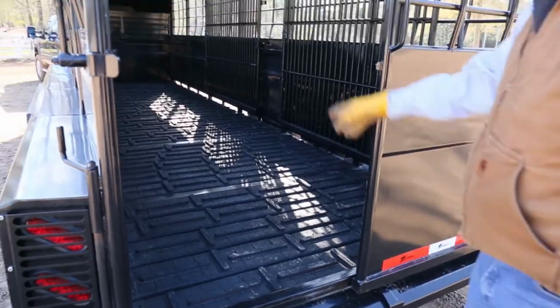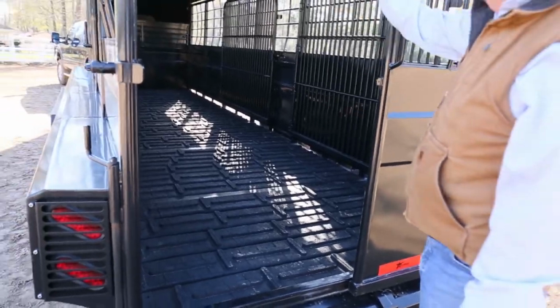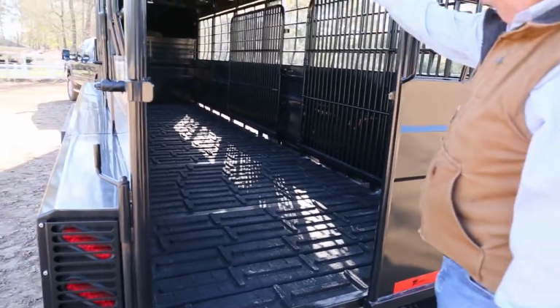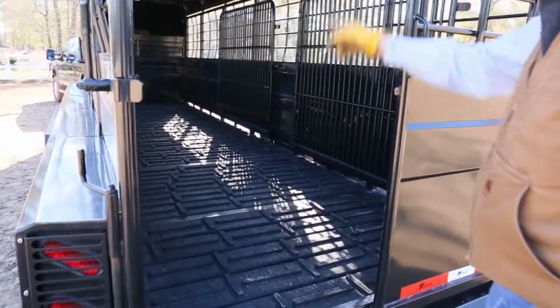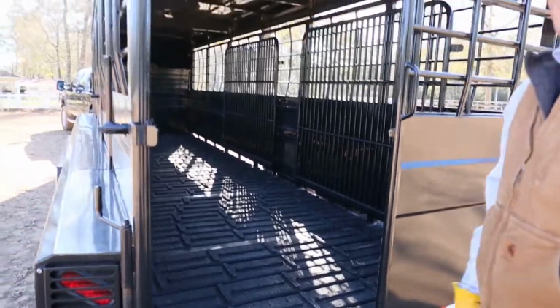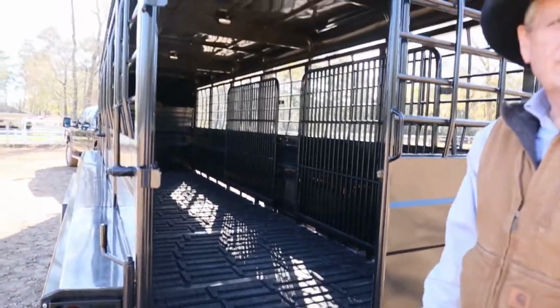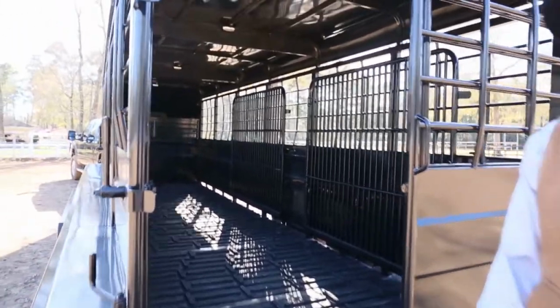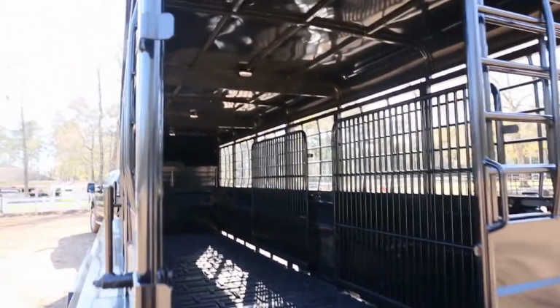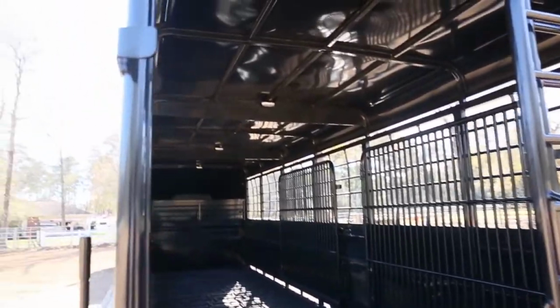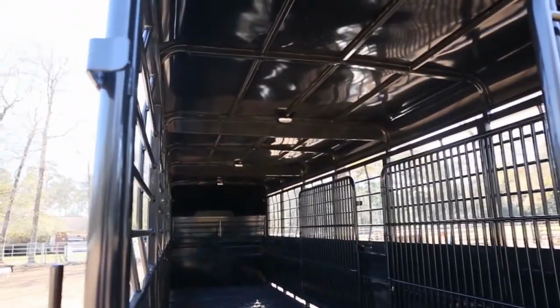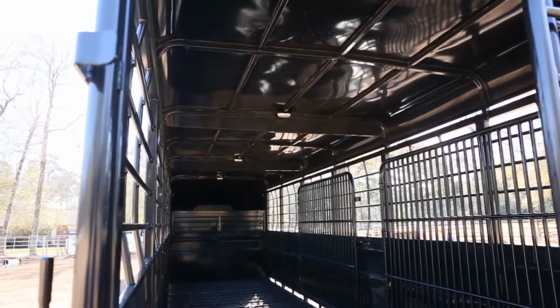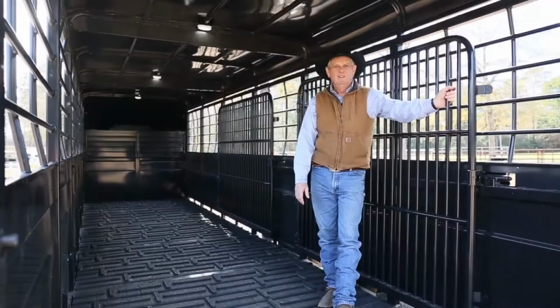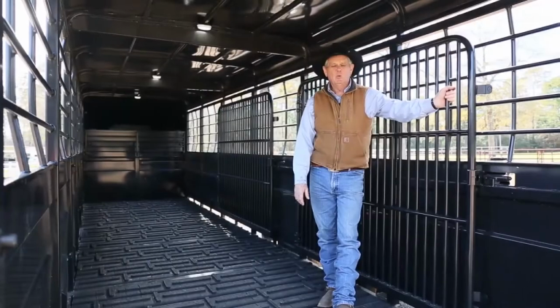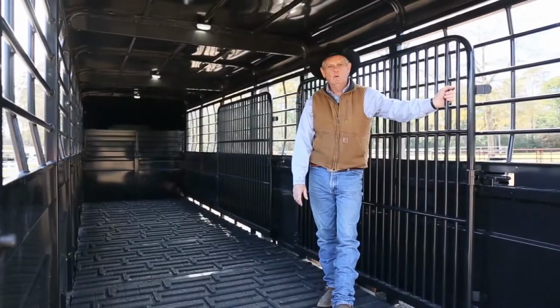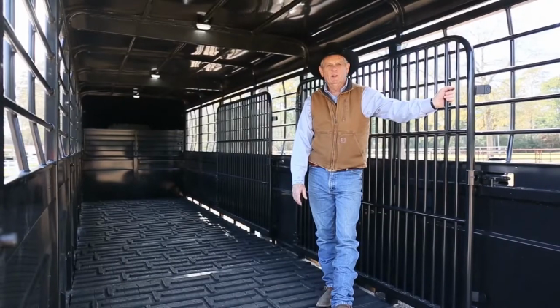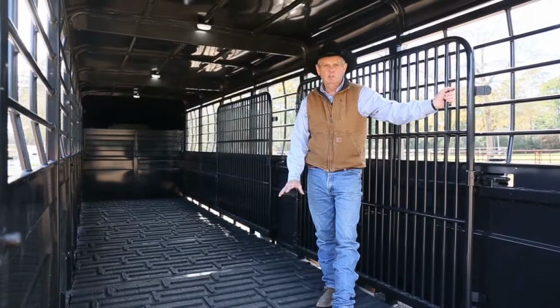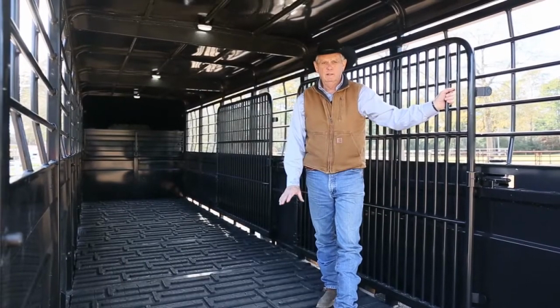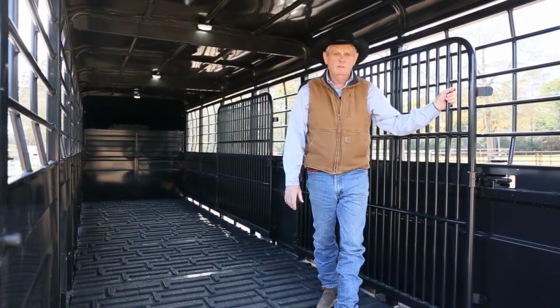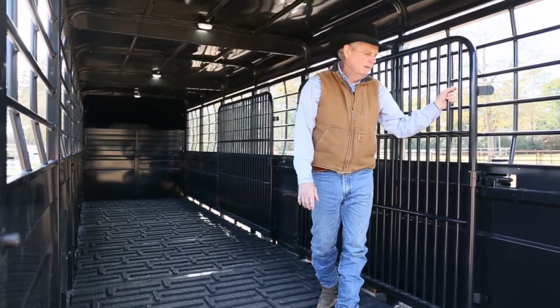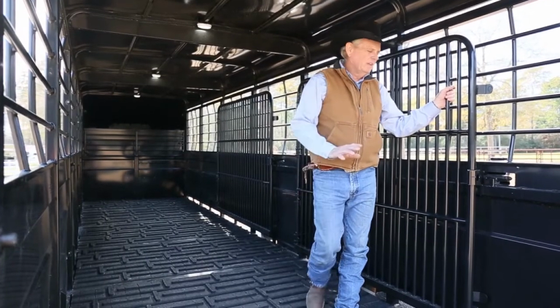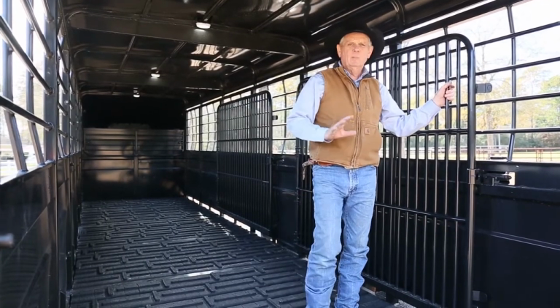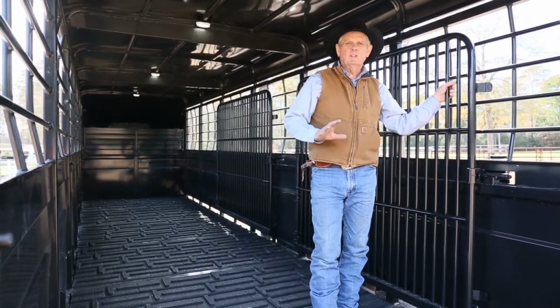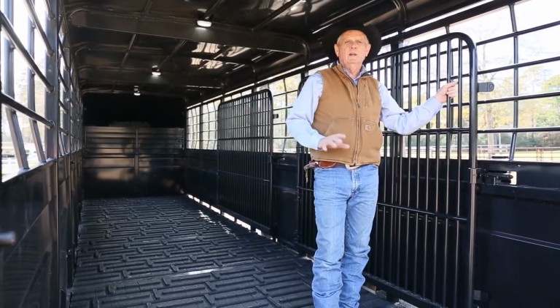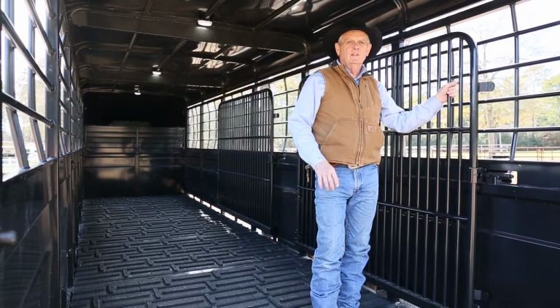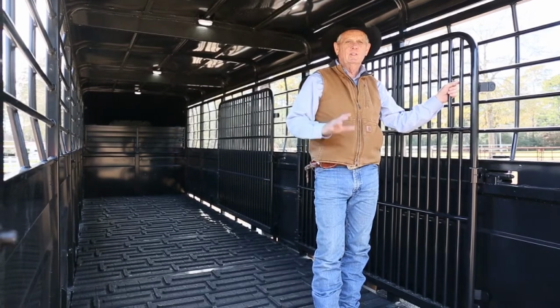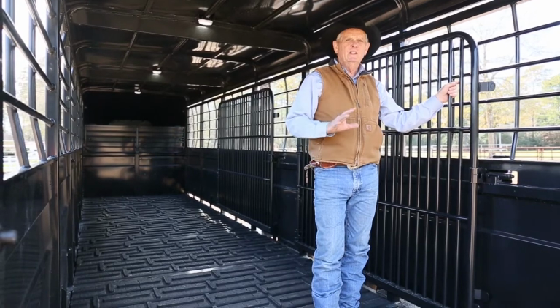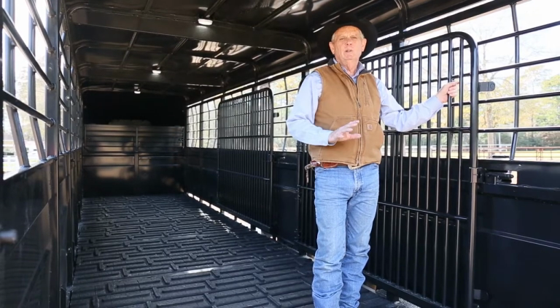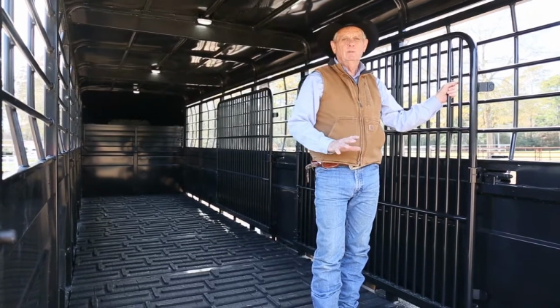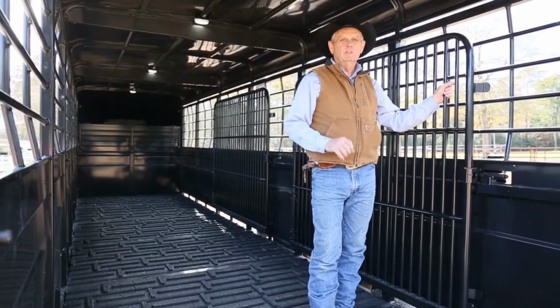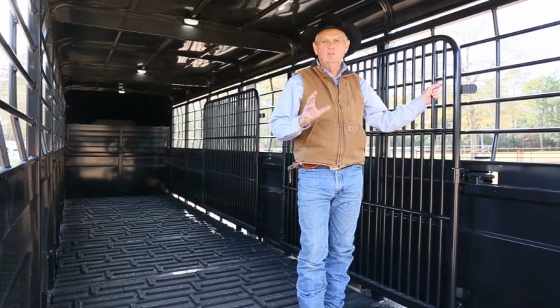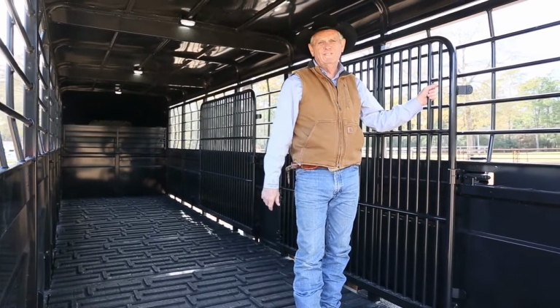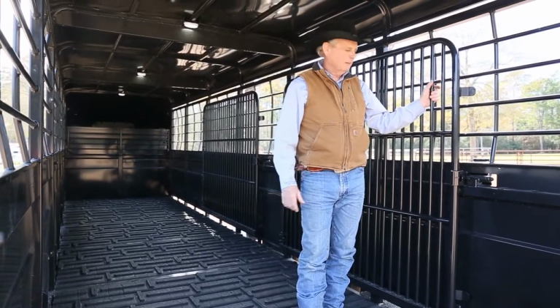We have an LED light for every 8 feet of space in our trailers. This 24-foot trailer has two cut gates. The thing I like about these slam latches is they're easy to open and close, which is a huge safety factor.